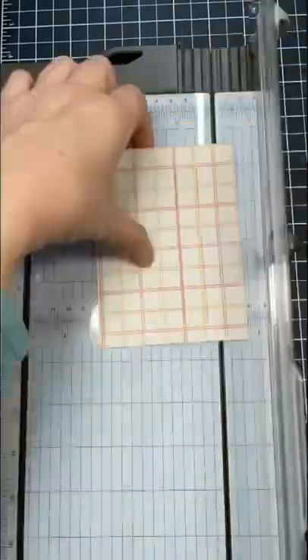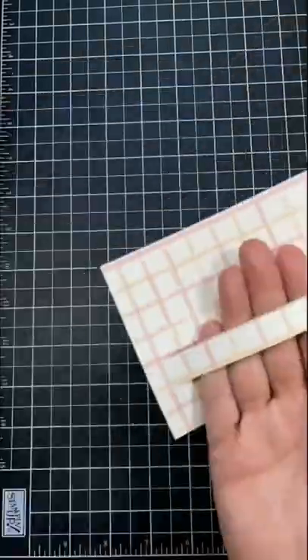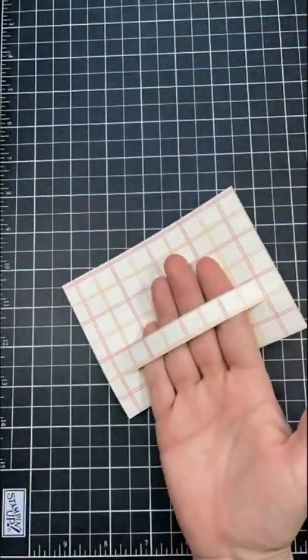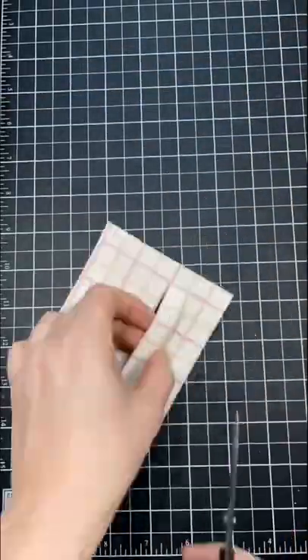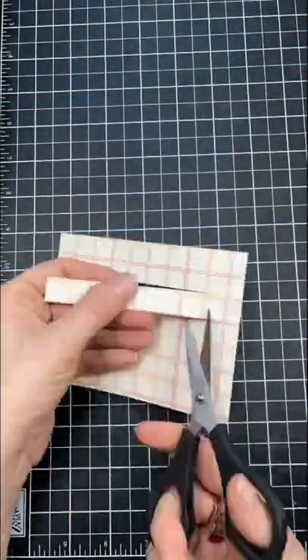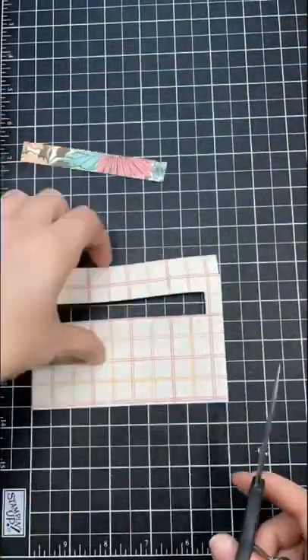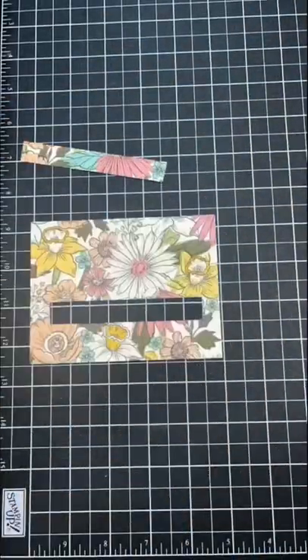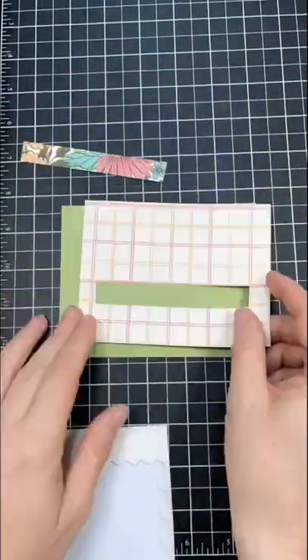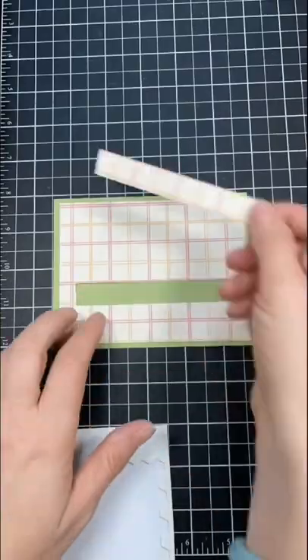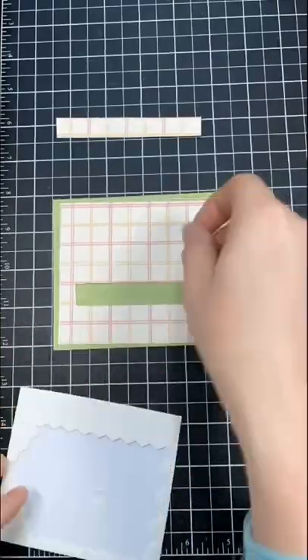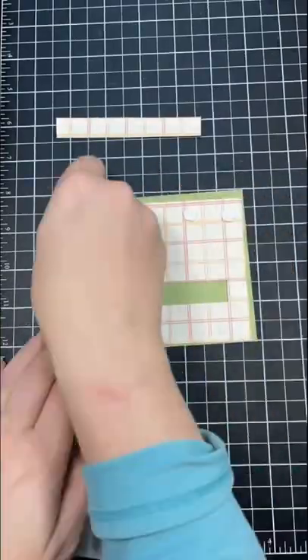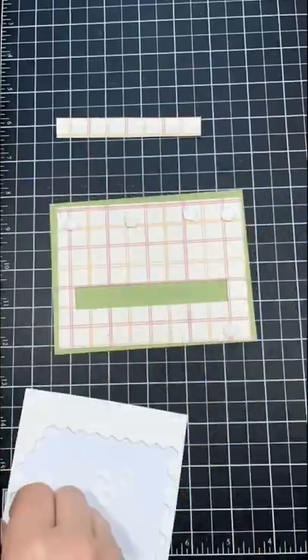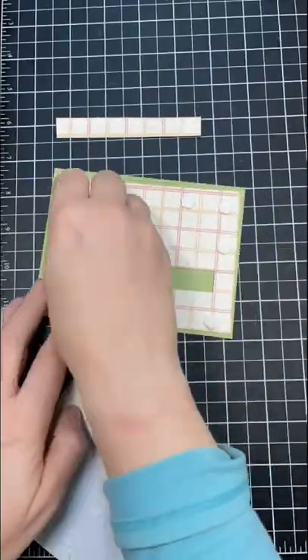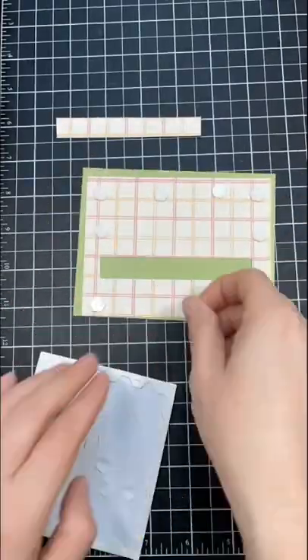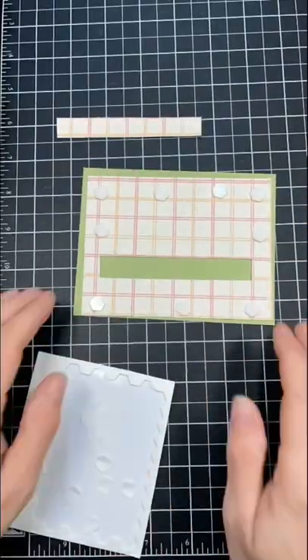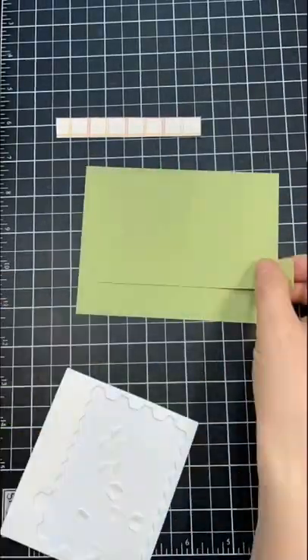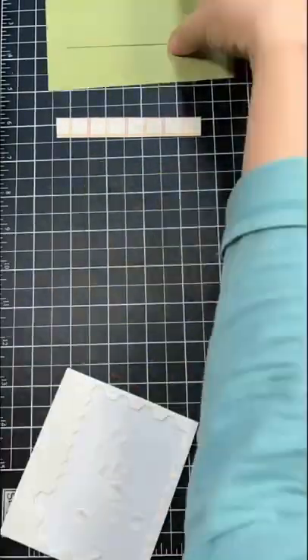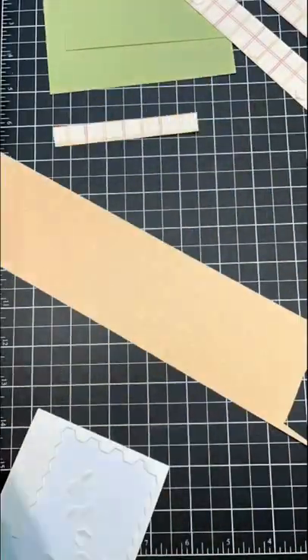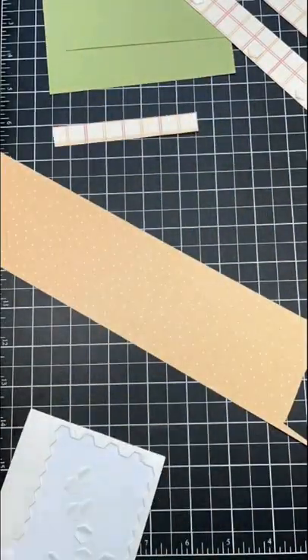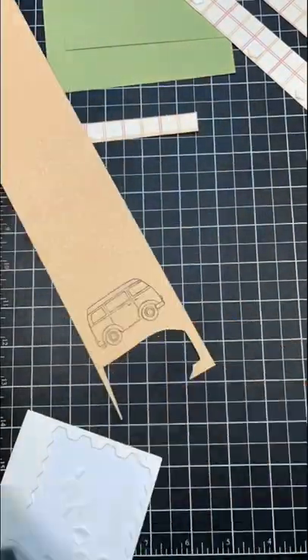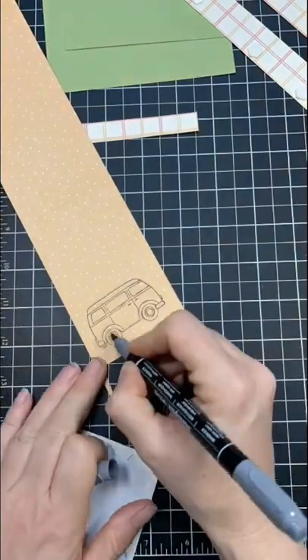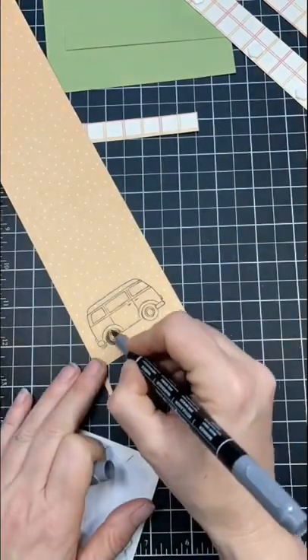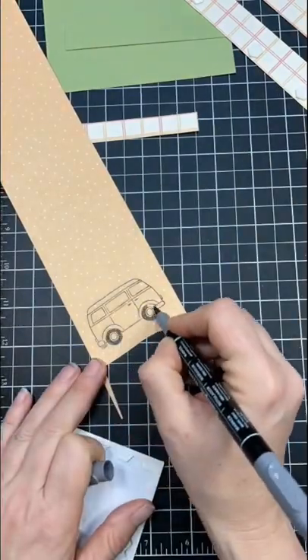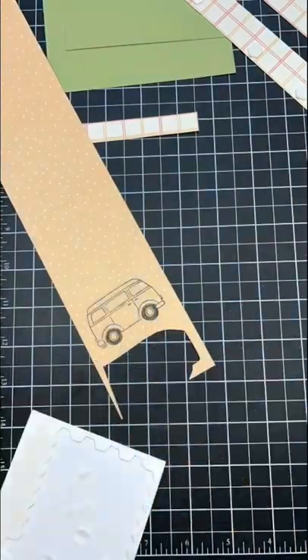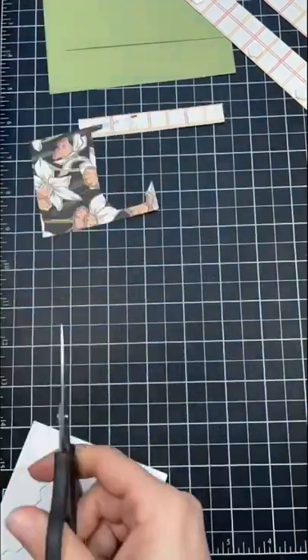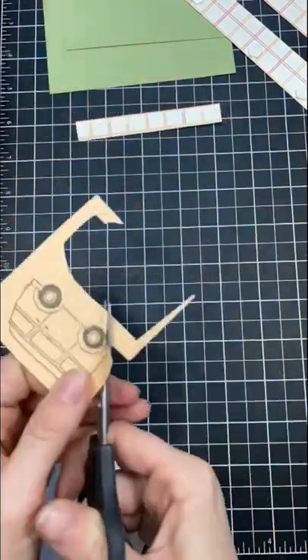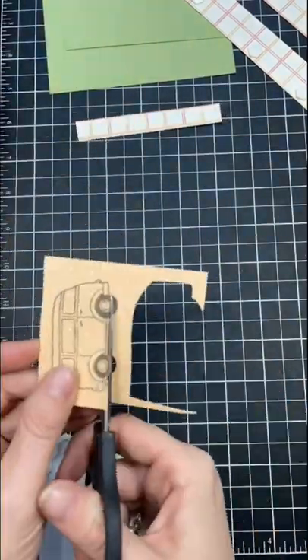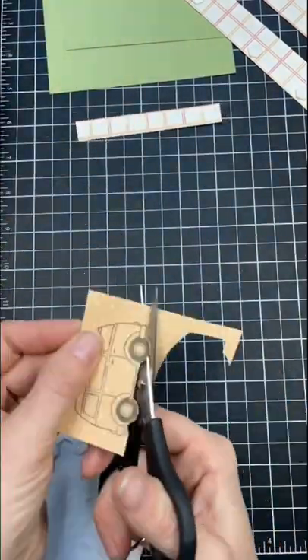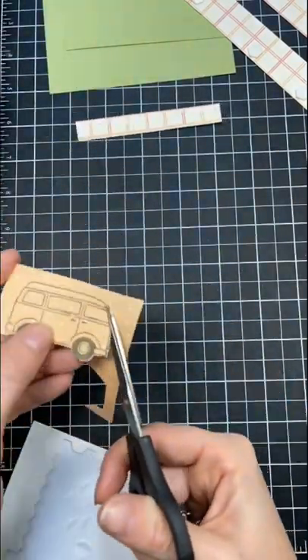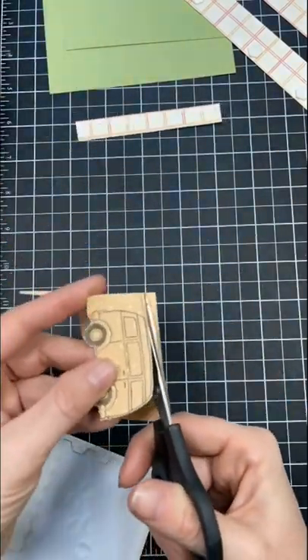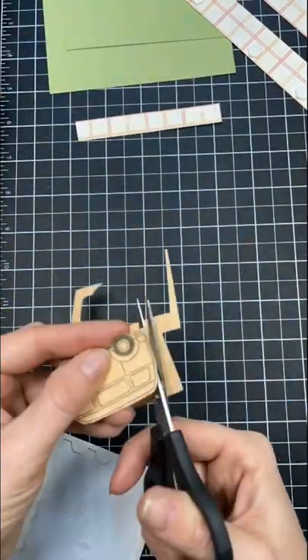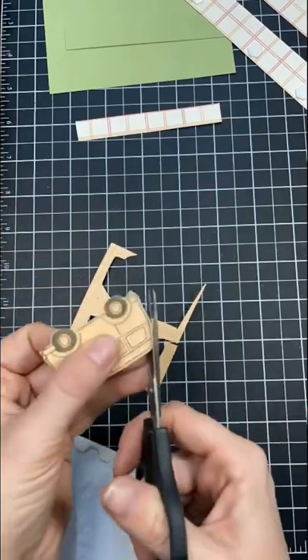Don't you love how quick and easy our paper trimmer can make the quickest little snip-snip into a slider card? I adore this Driving By stamp set — oh my goodness, look at the combination of the paper and that groovy VW bus.